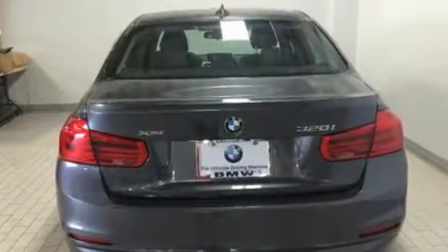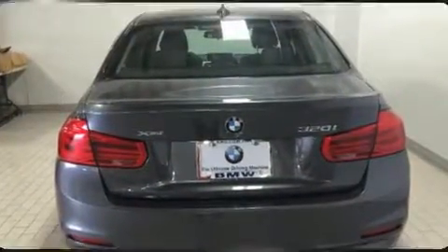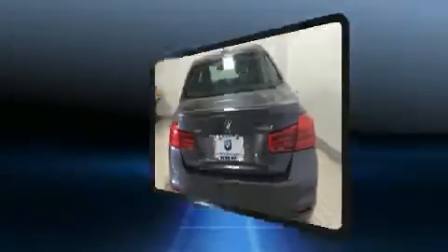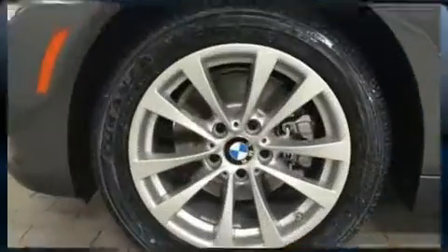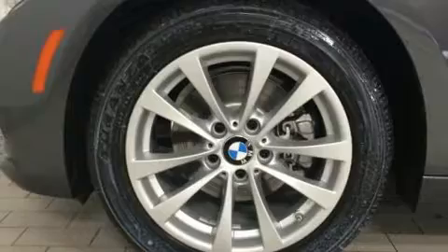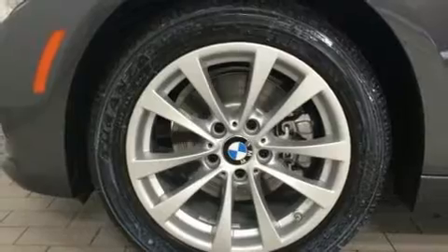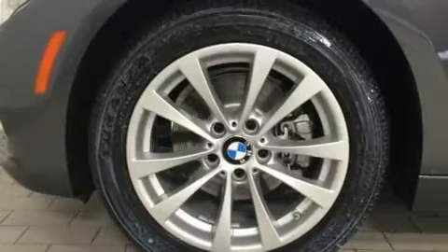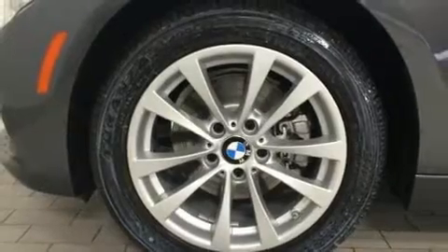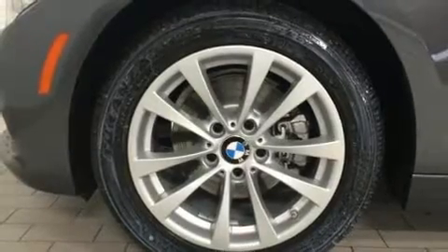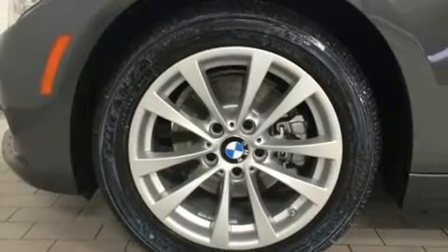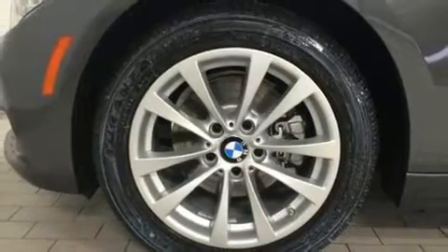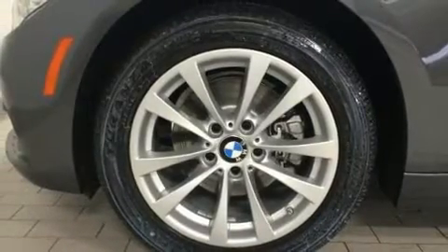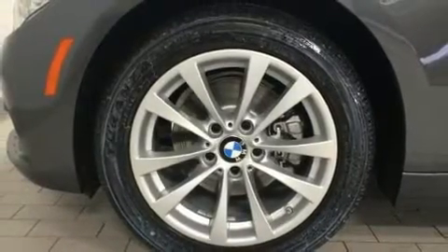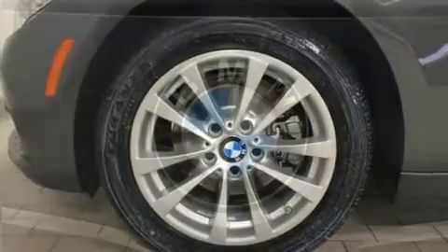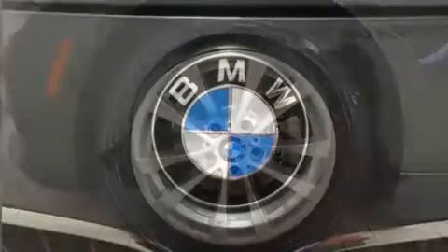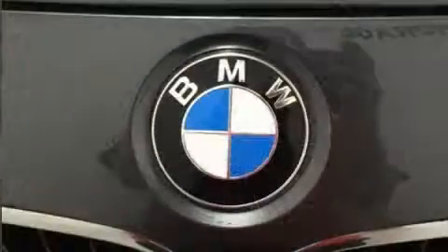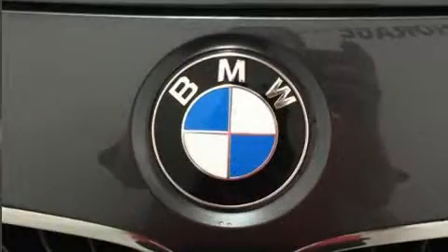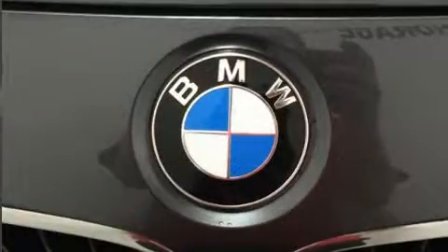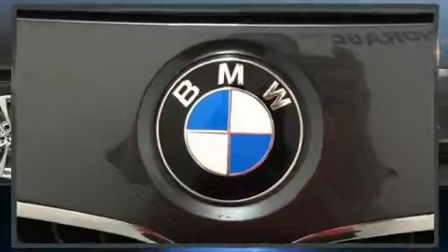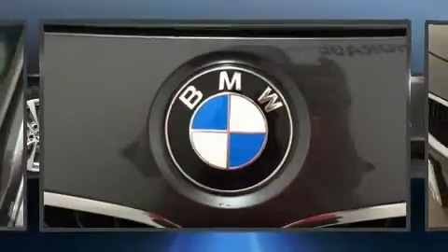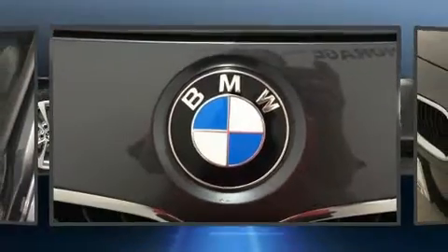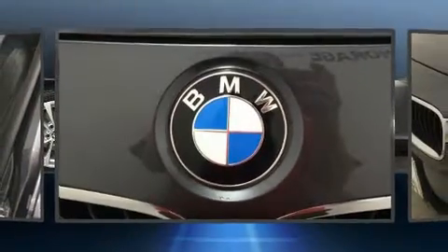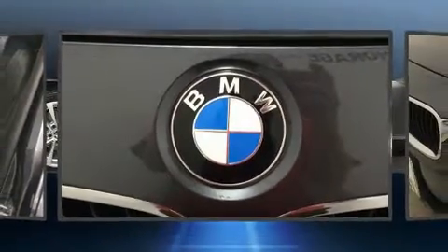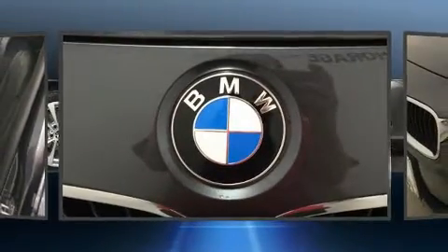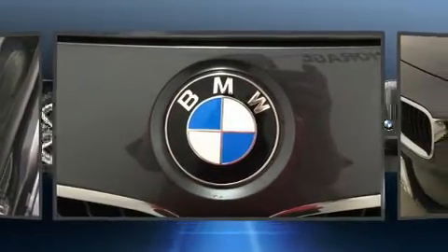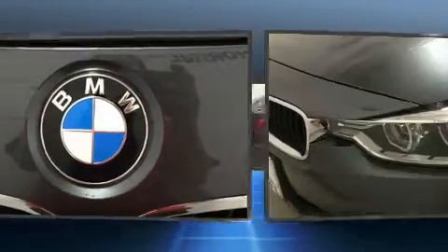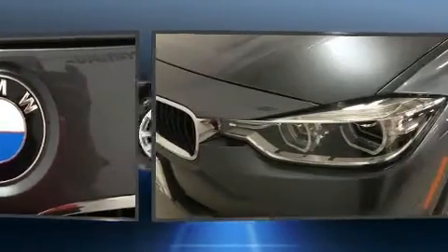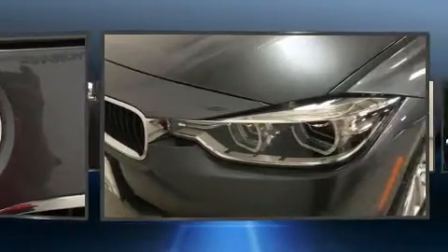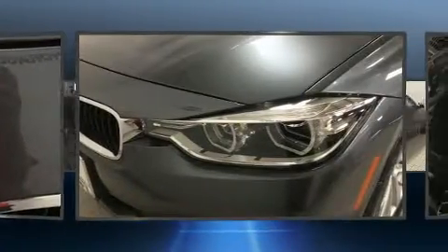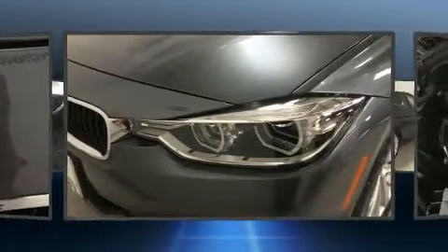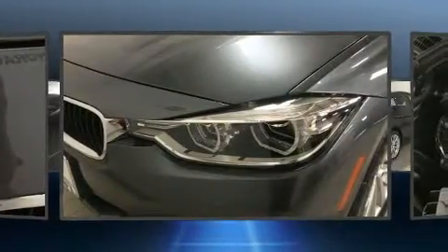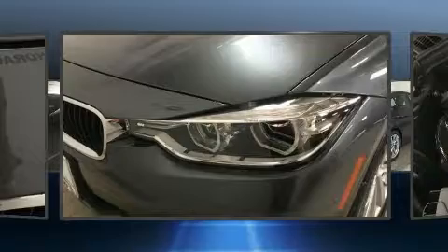Well-tuned suspension and stability control deliver a spirited yet composed ride and drive. Turbocharger technology provides forced air induction, enhancing performance while preserving fuel economy.